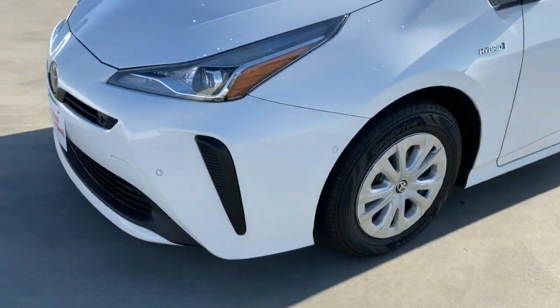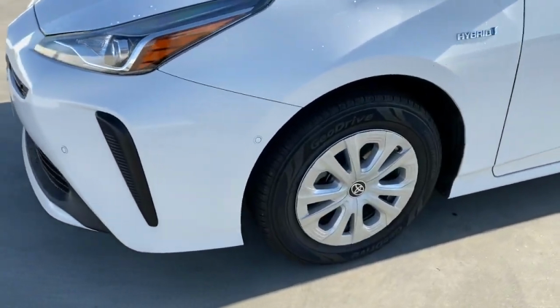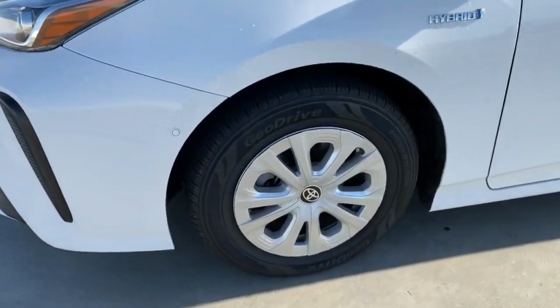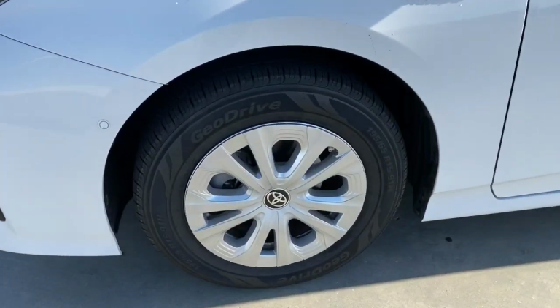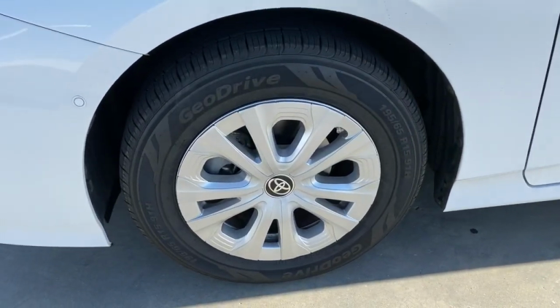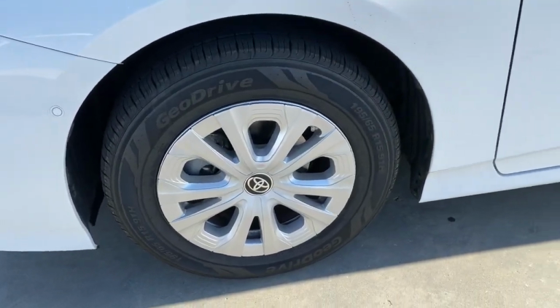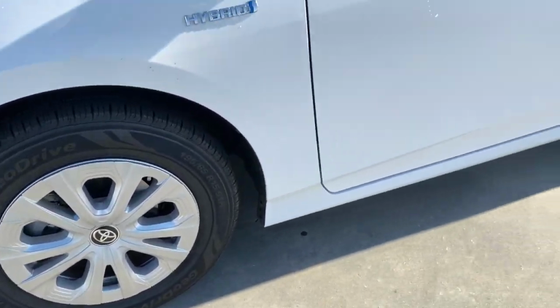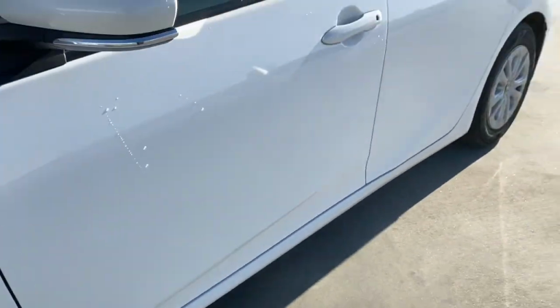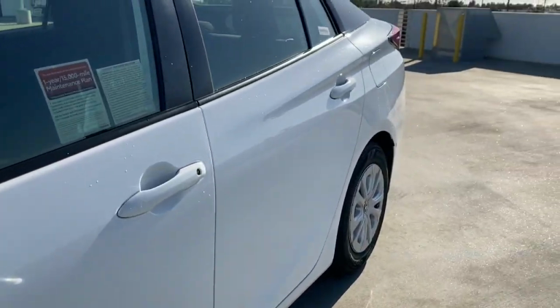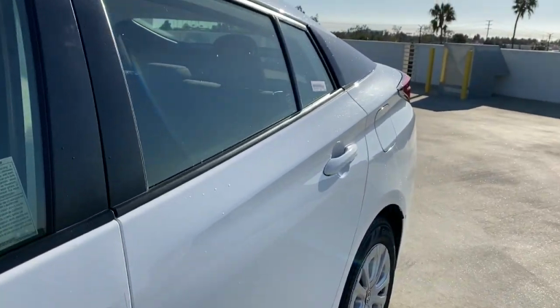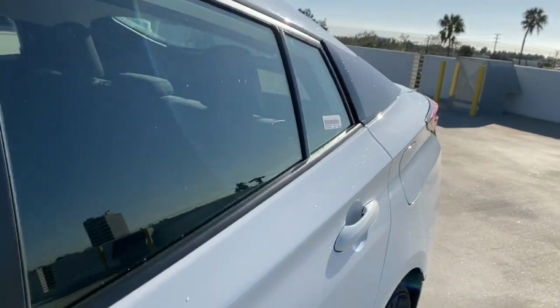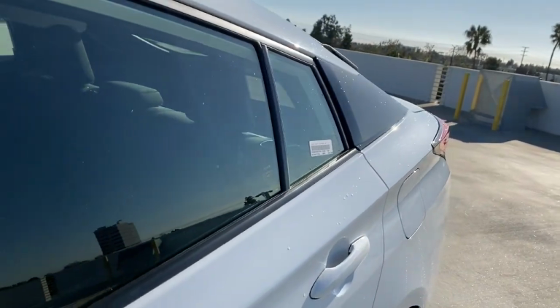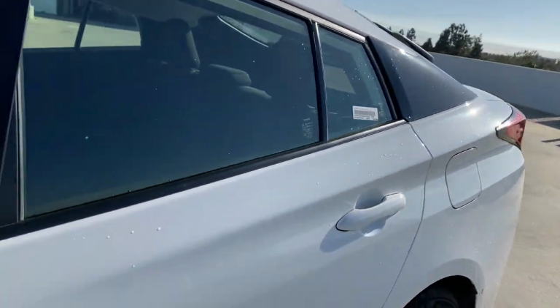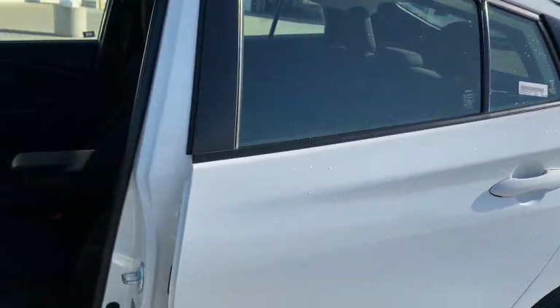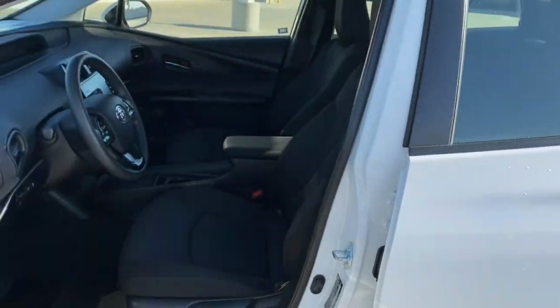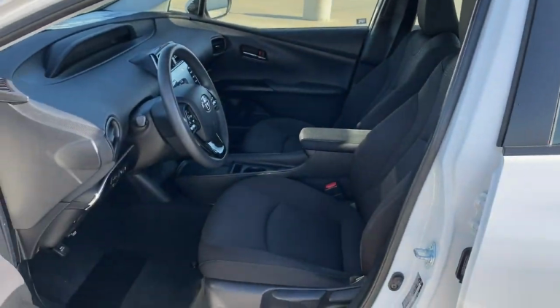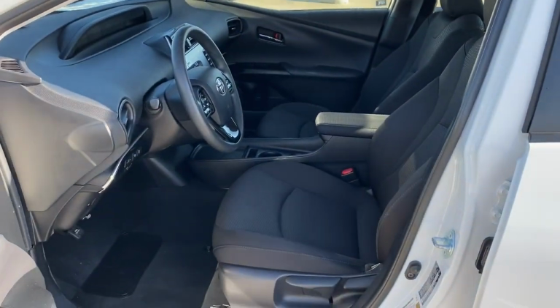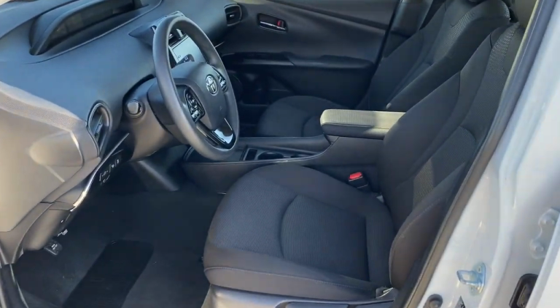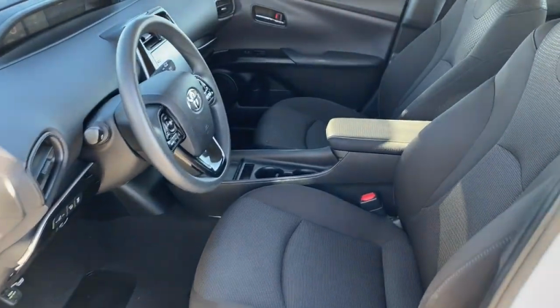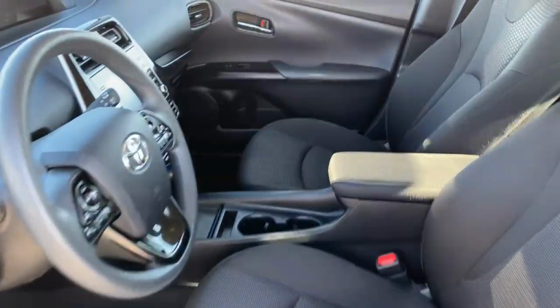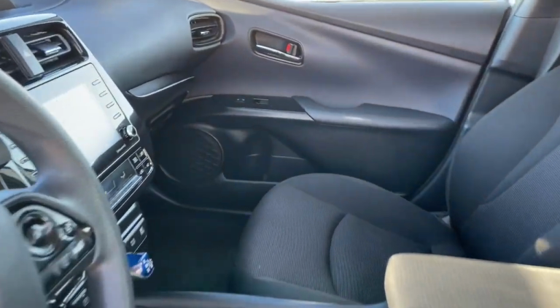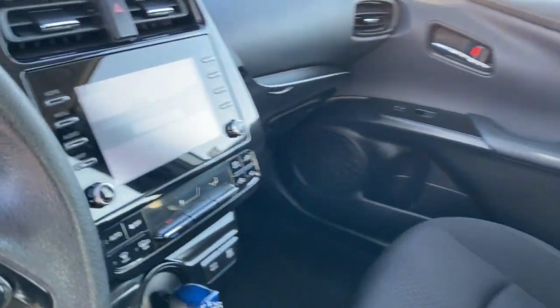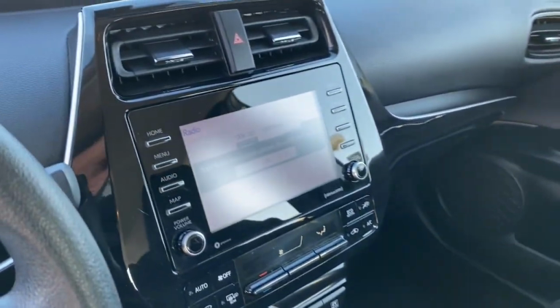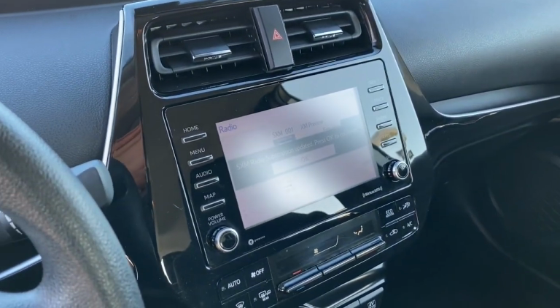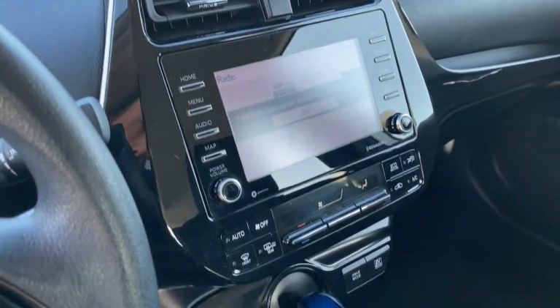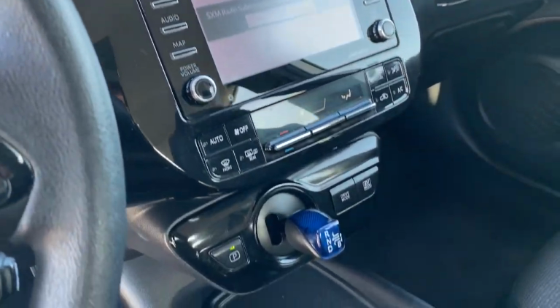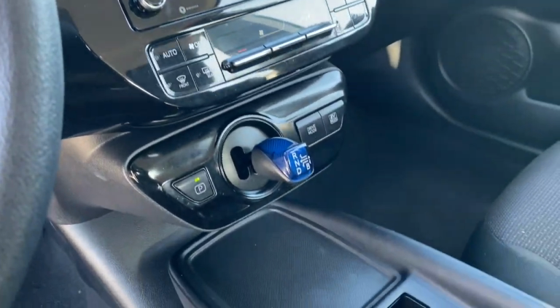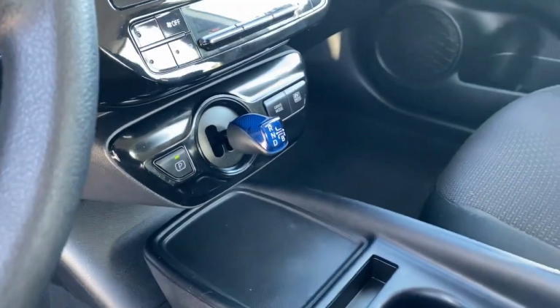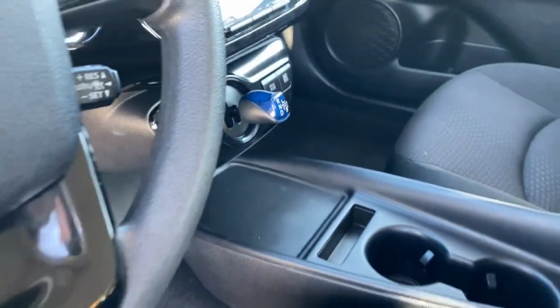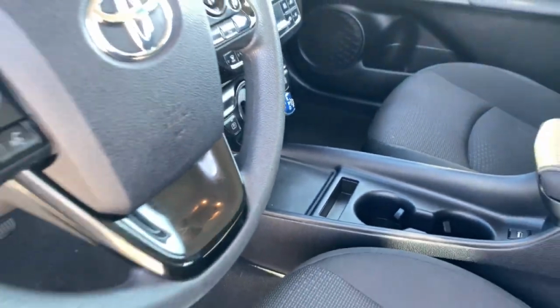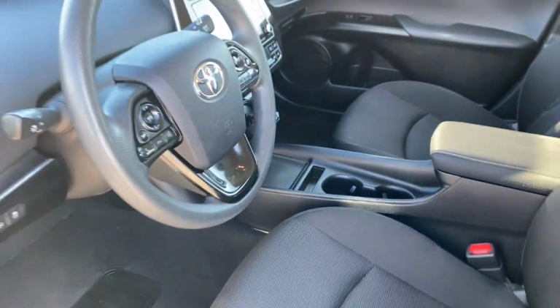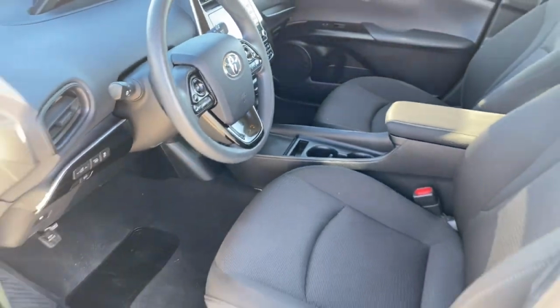Apple CarPlay and/or Android Auto, Lane Departure Warning, Keyless Entry, Backup Camera, Heated Mirrors, Lane Keeping Assist, Adaptive Cruise Control, Keyless Start, Satellite Radio, Blind Spot Monitor.